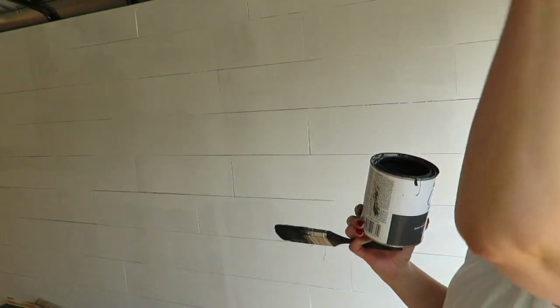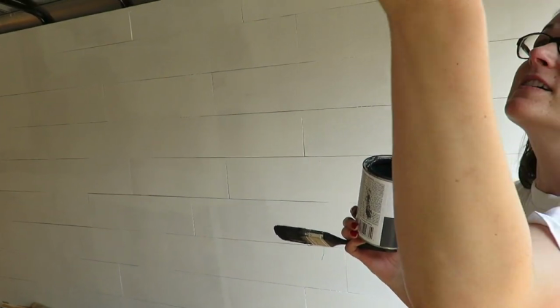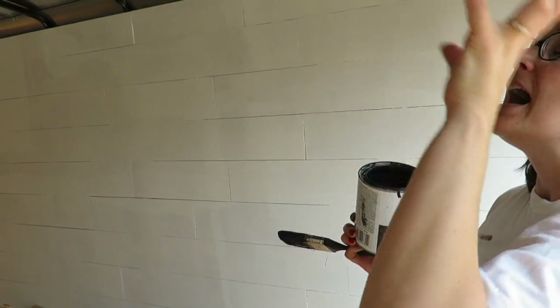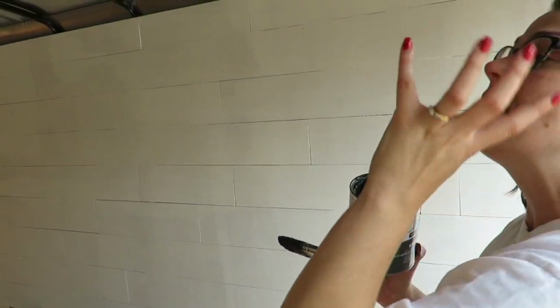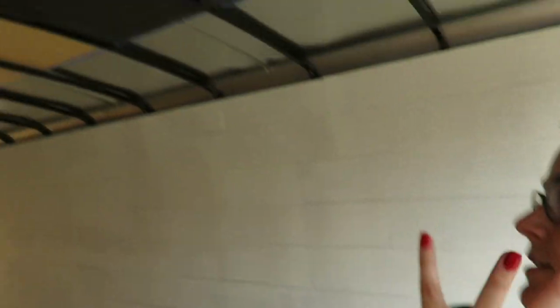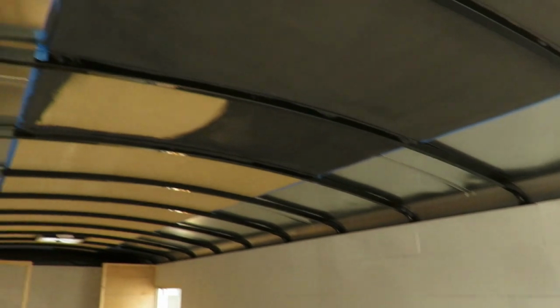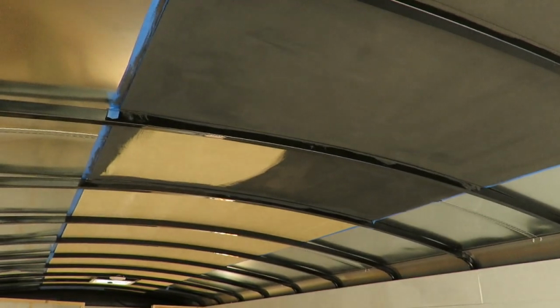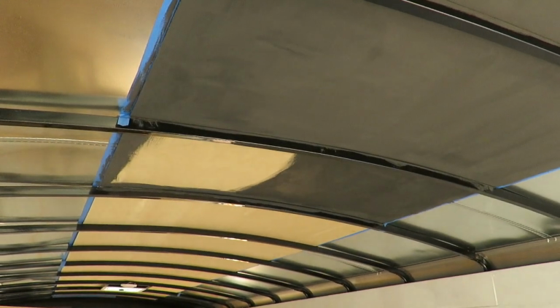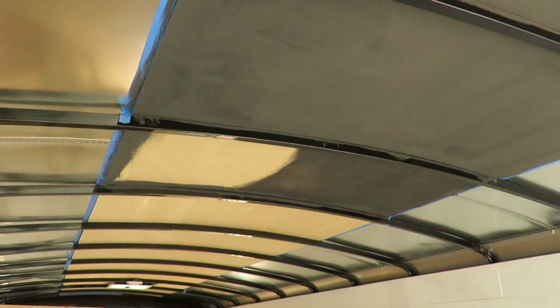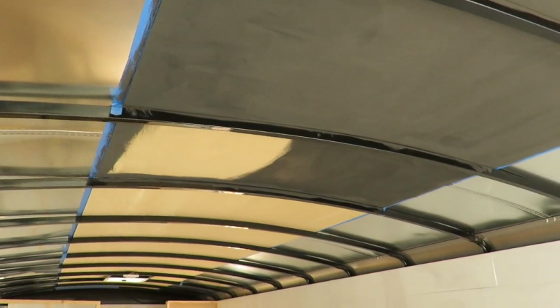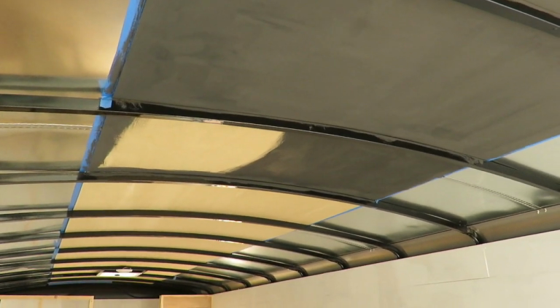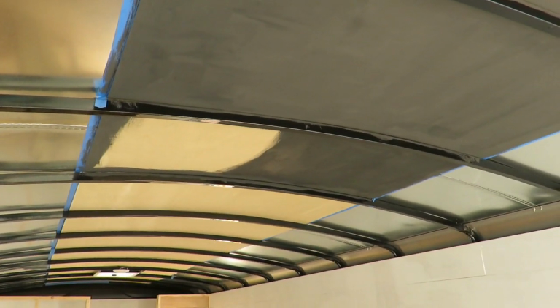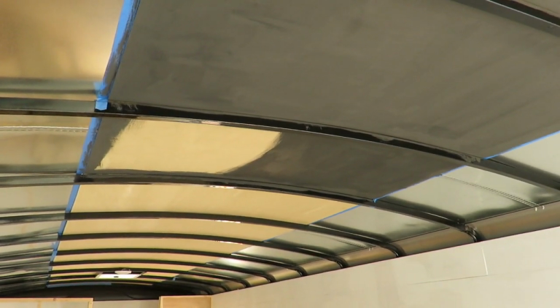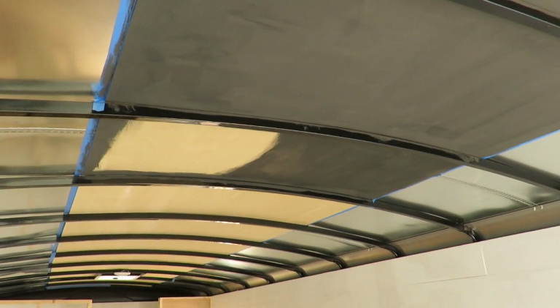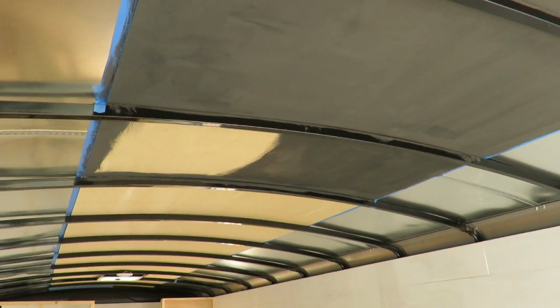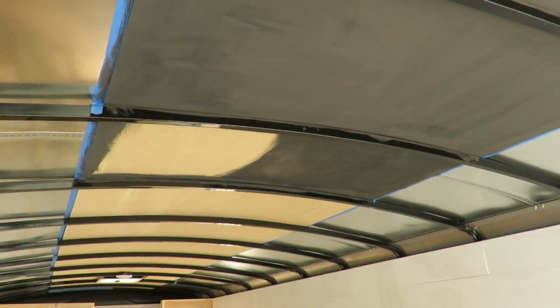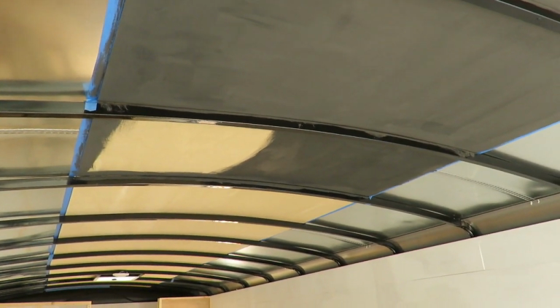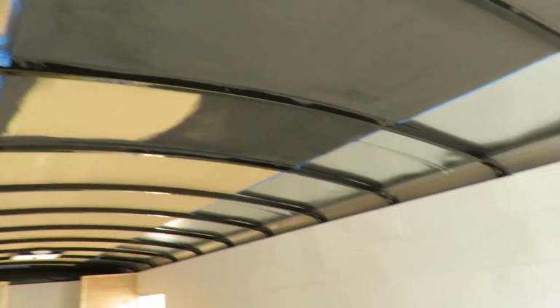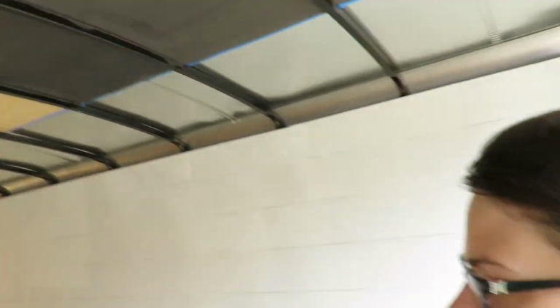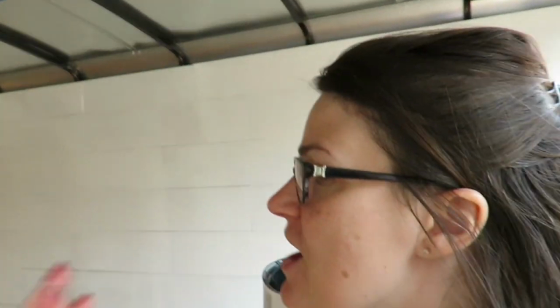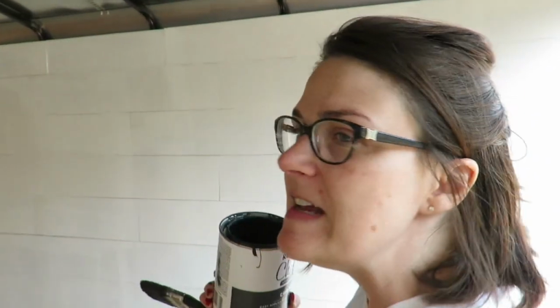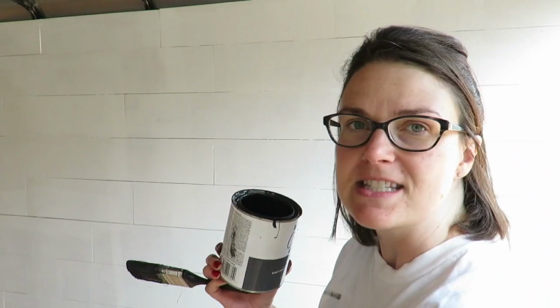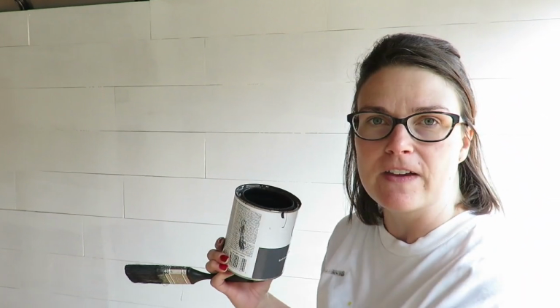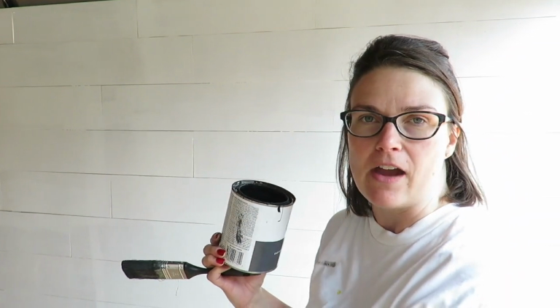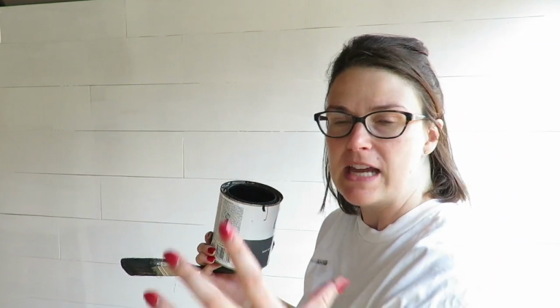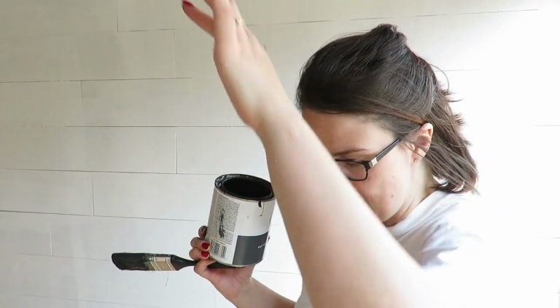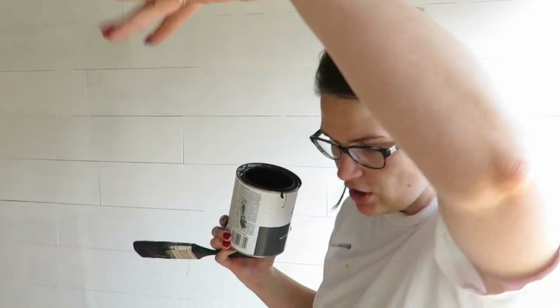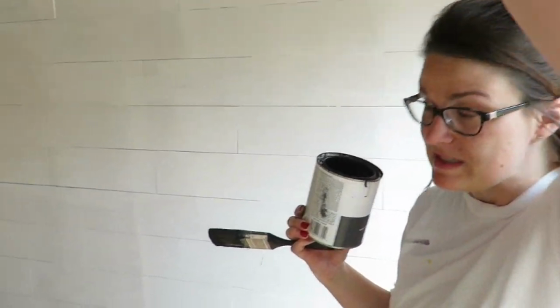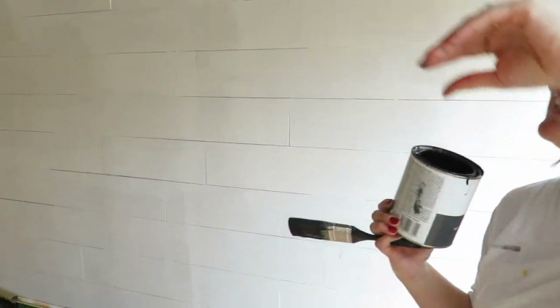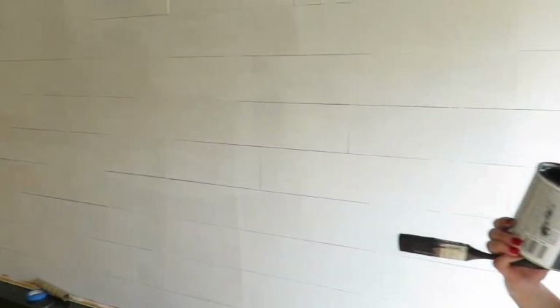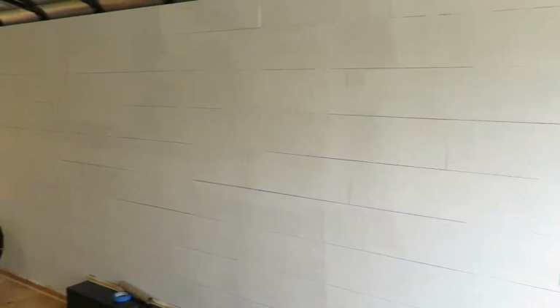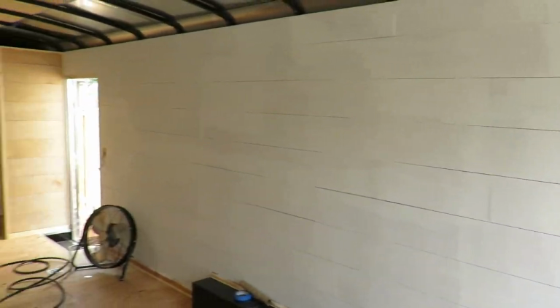I want it to look like one of those places that has those big galvanized air vents that hang down from the ceiling. That's kind of the look I'm going for.